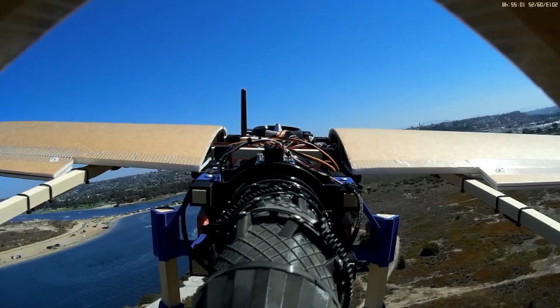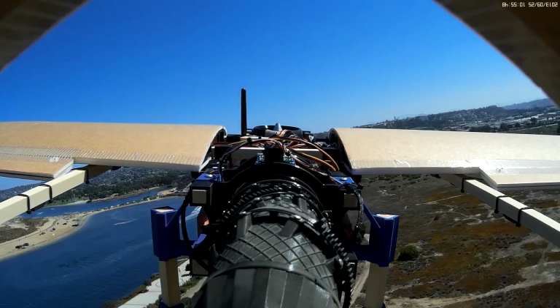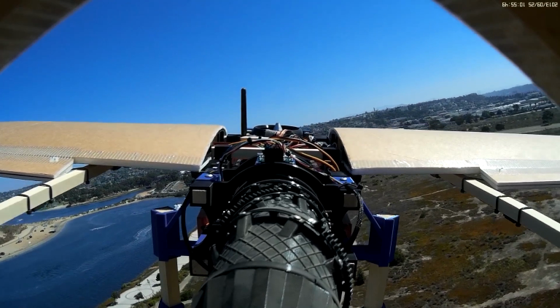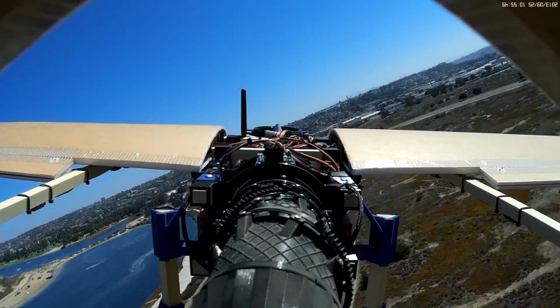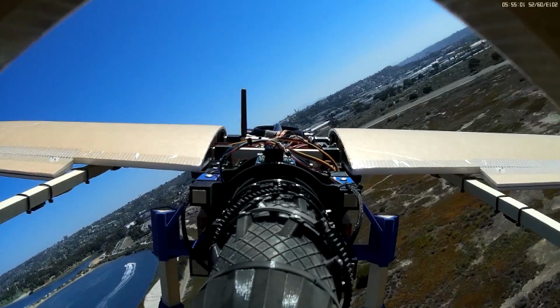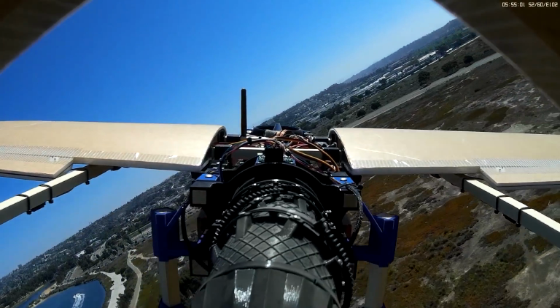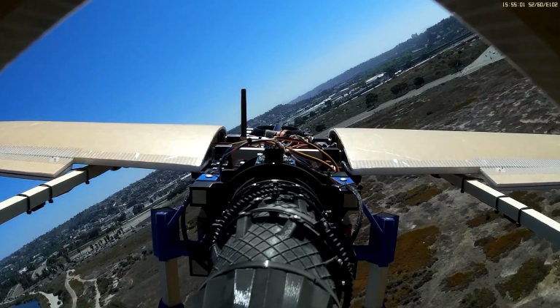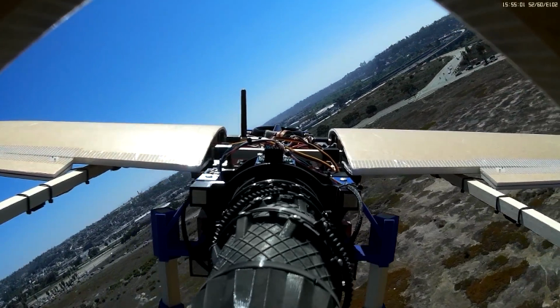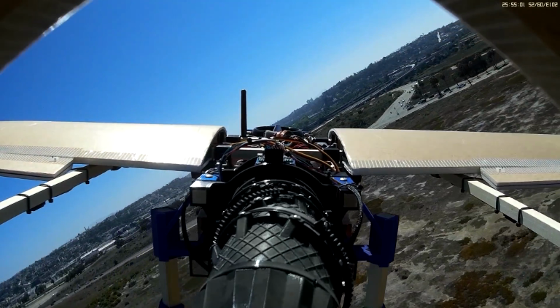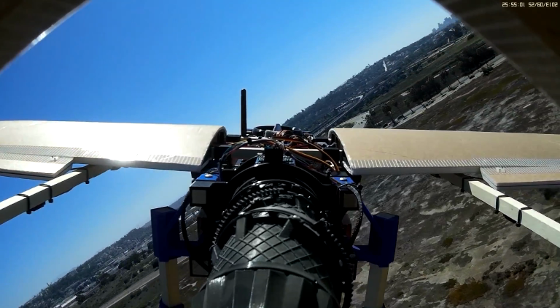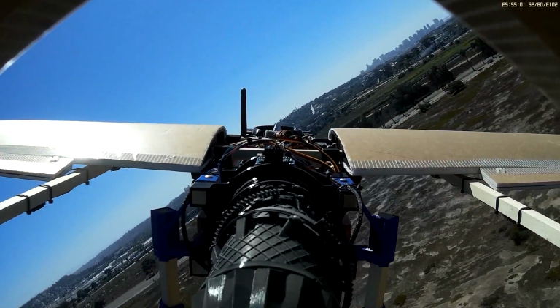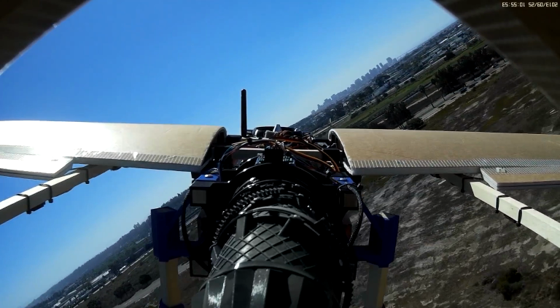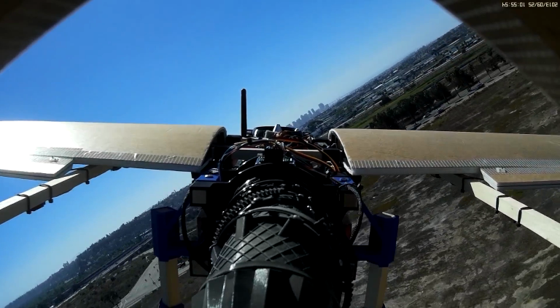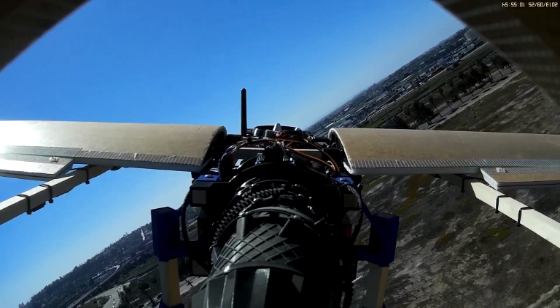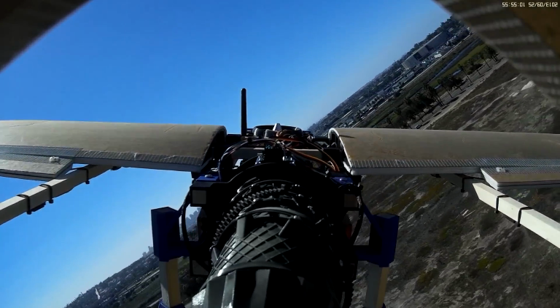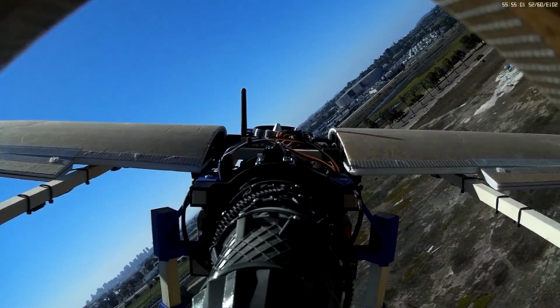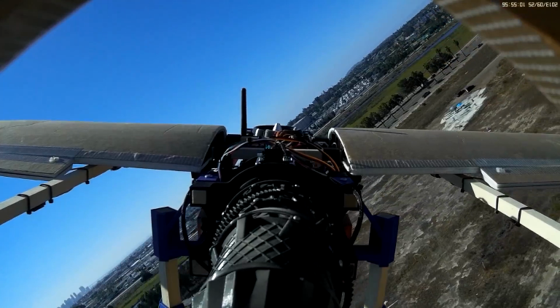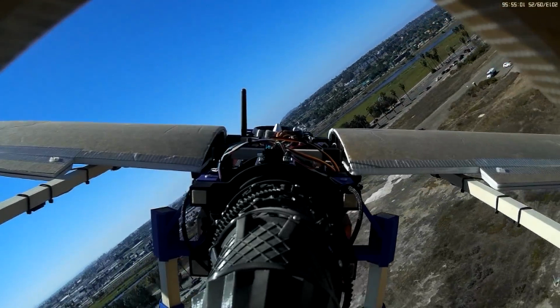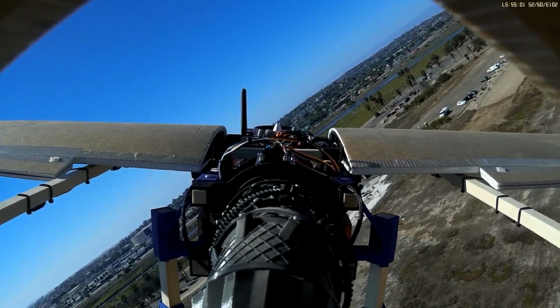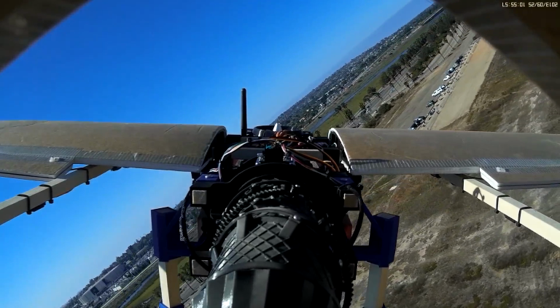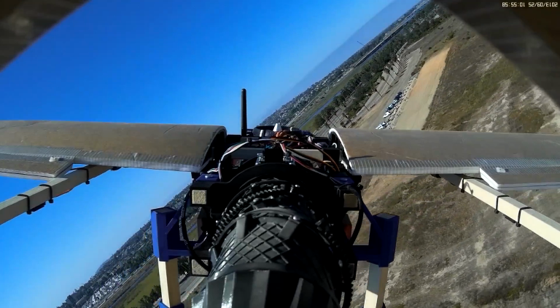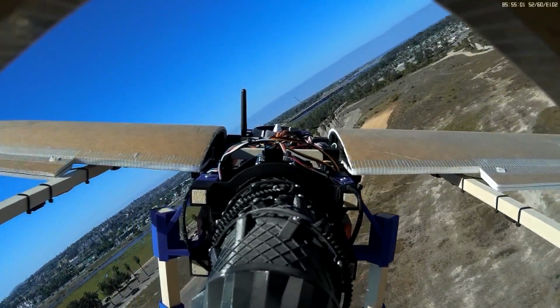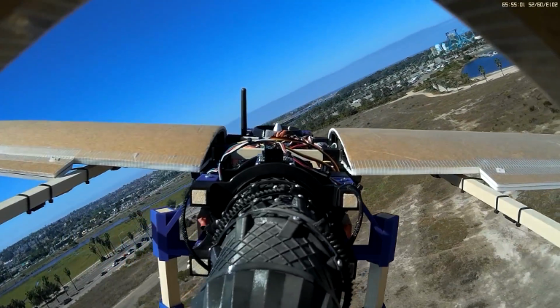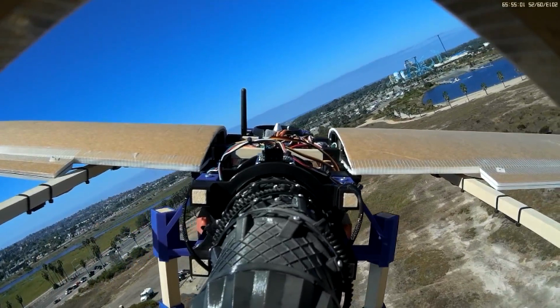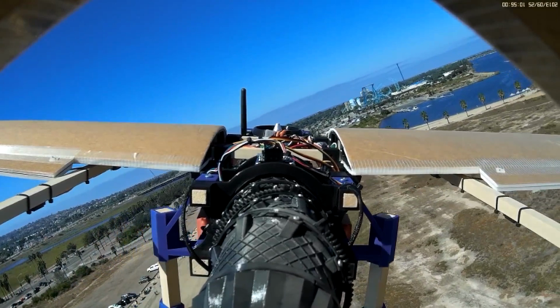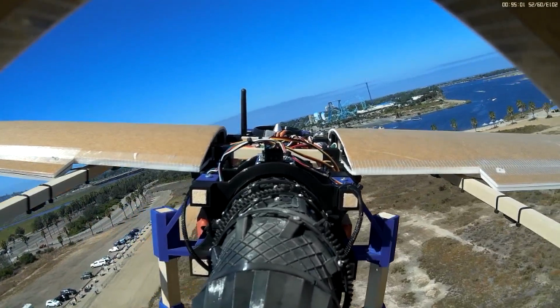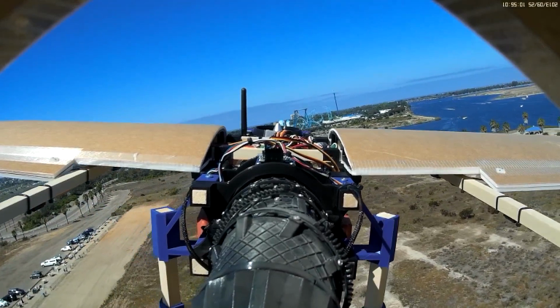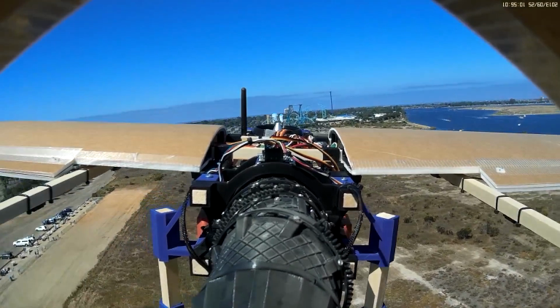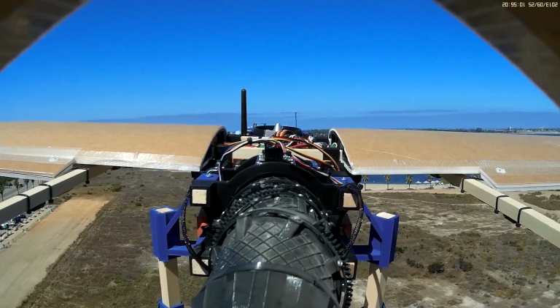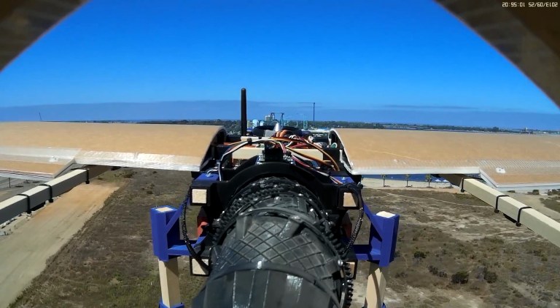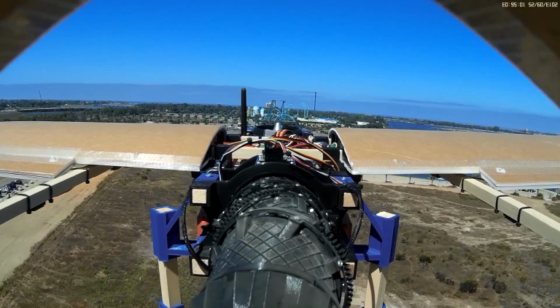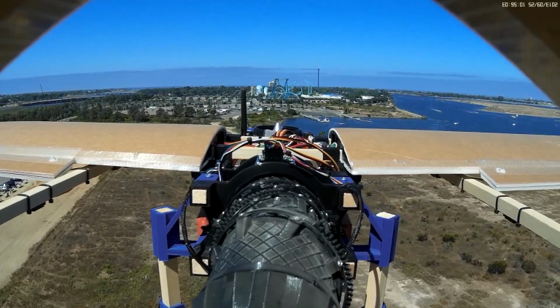I did a second flight as well. The significance of this one is that instead of transitioning from fixed wing into stabilized or altitude hold, I'm going to transition into loiter mode, which is going to try to hold position as well. Let's take a look at how that went.